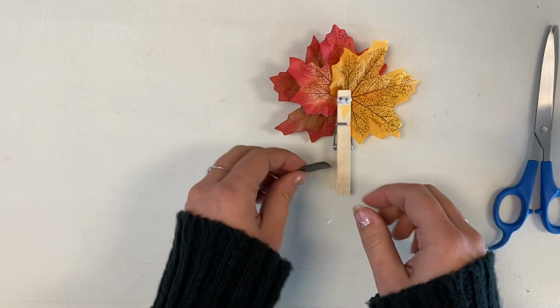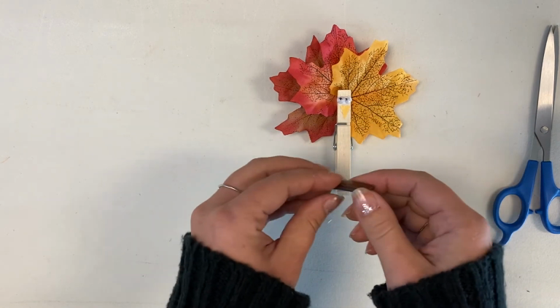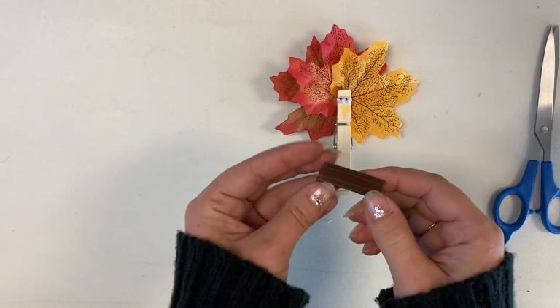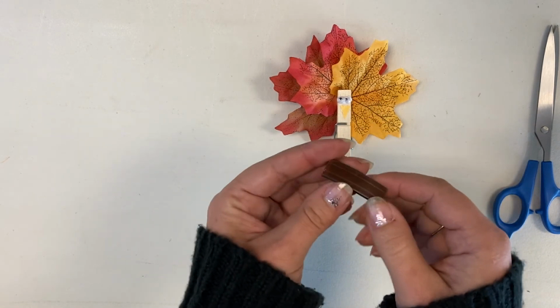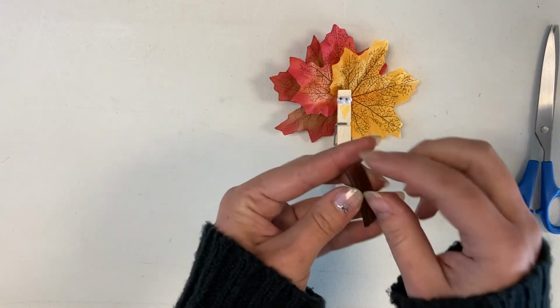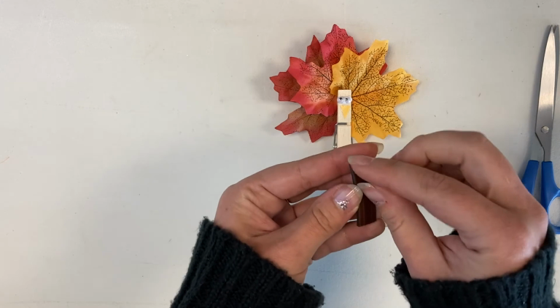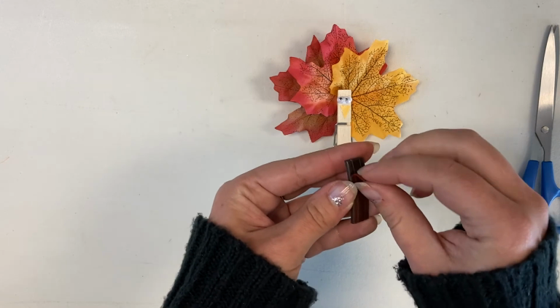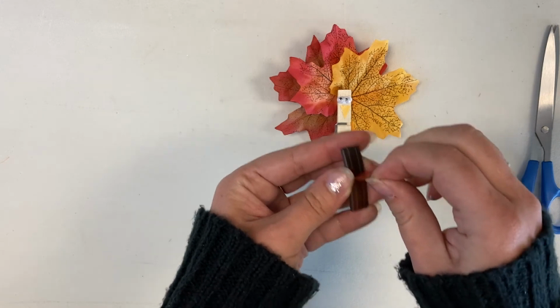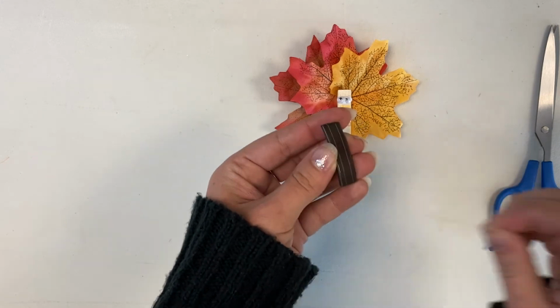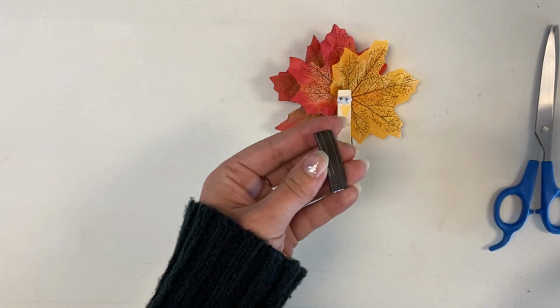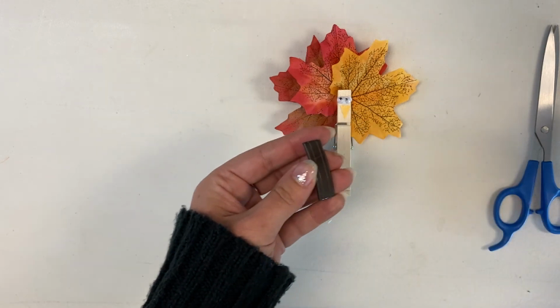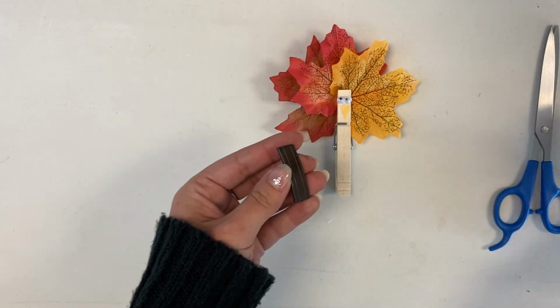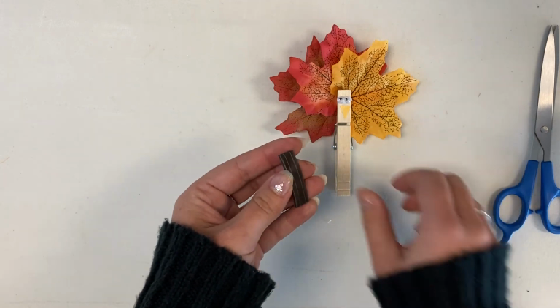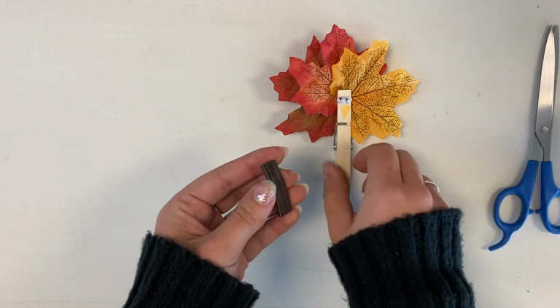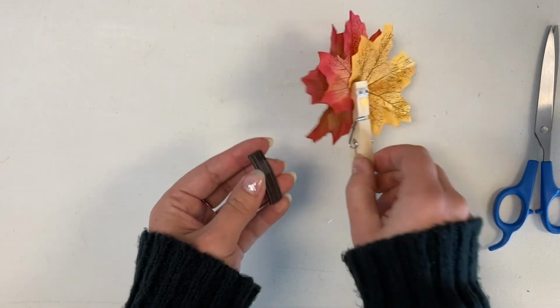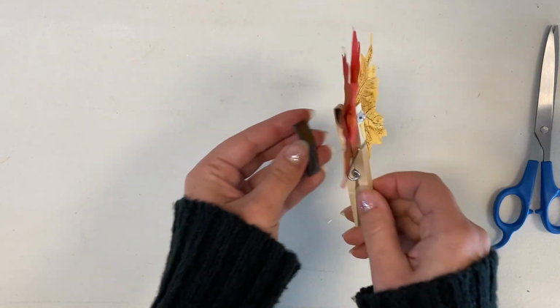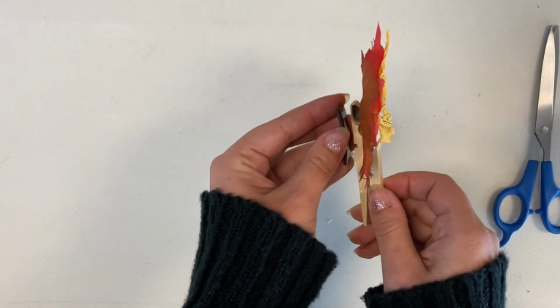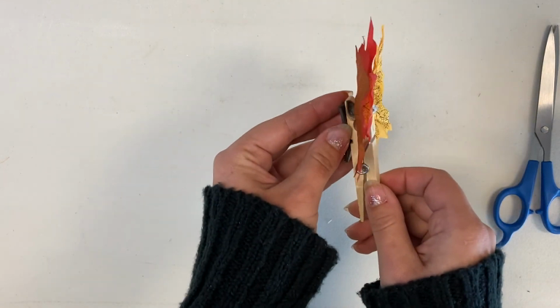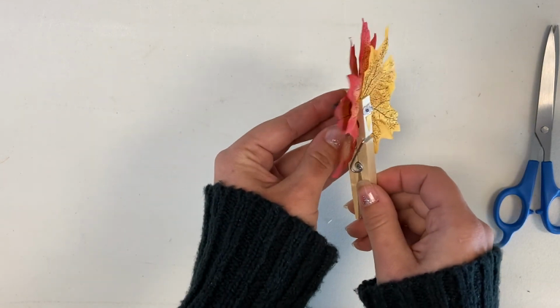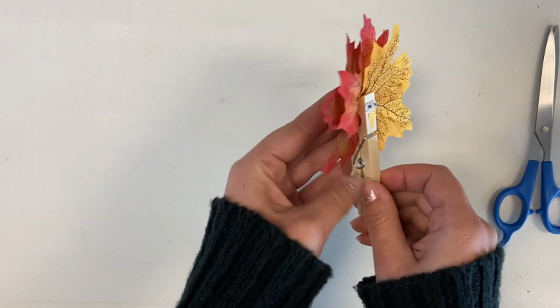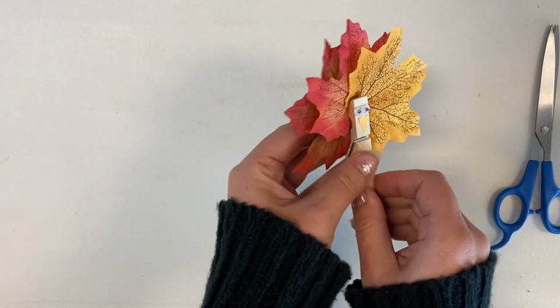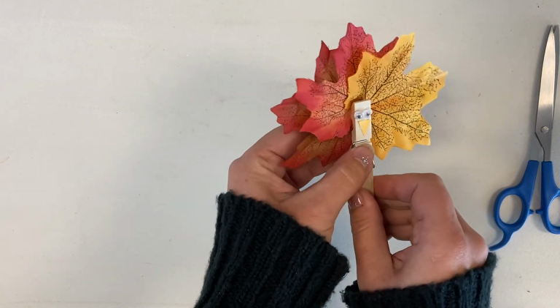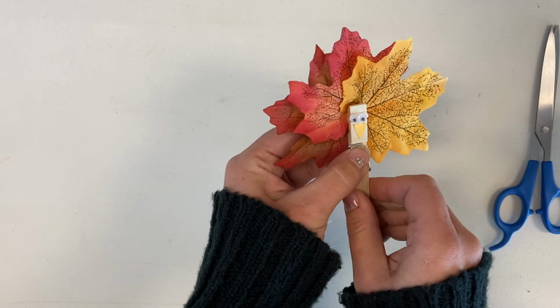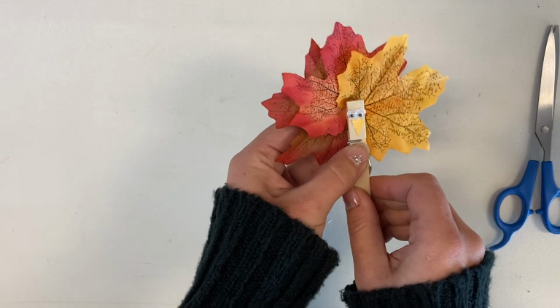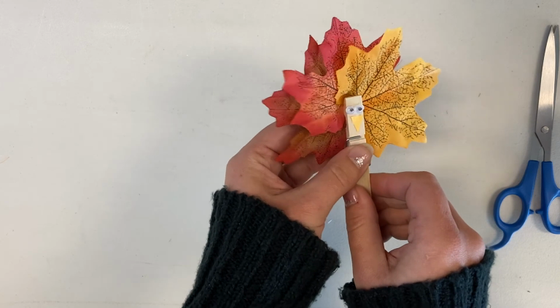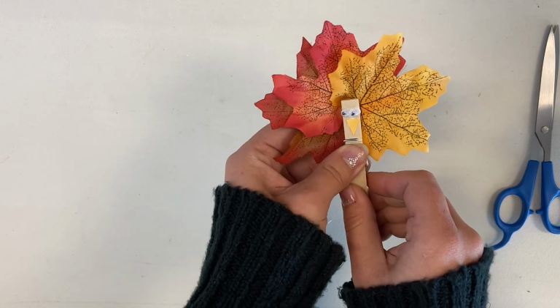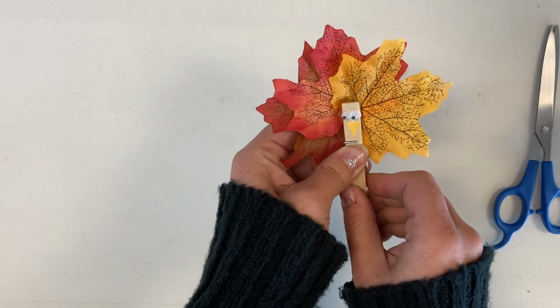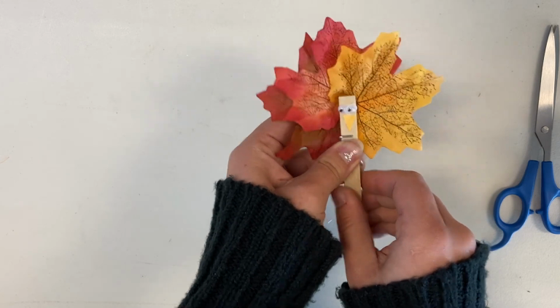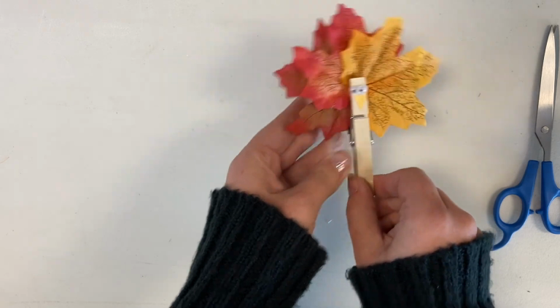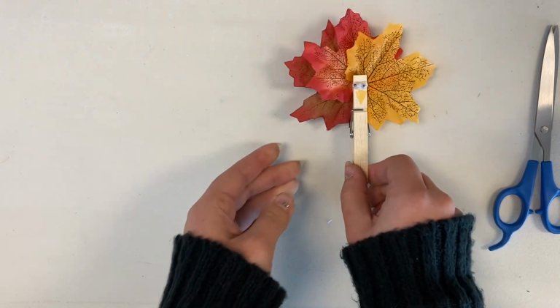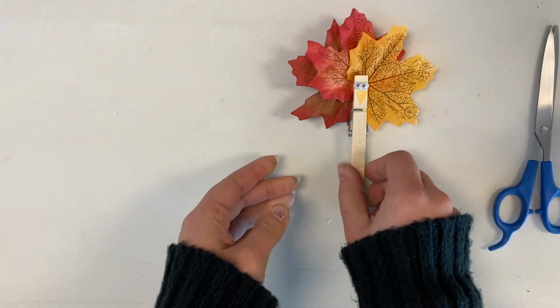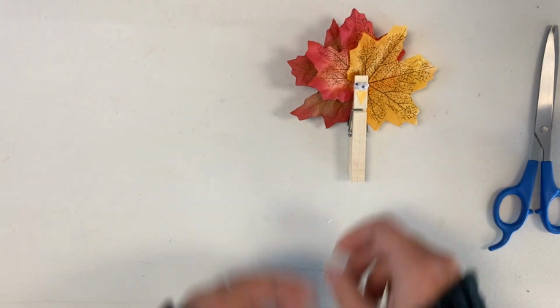And then last, you'll want to attach your magnet to the back. And then give him two little feet.